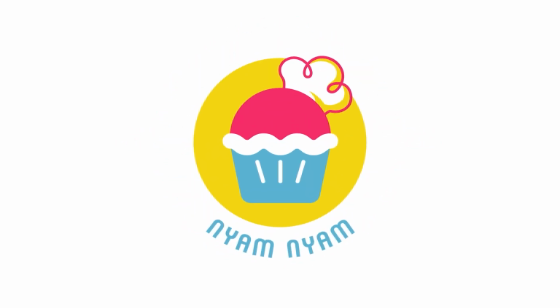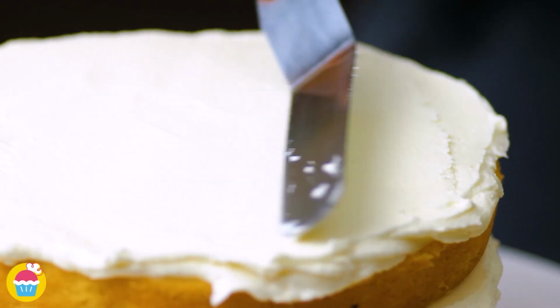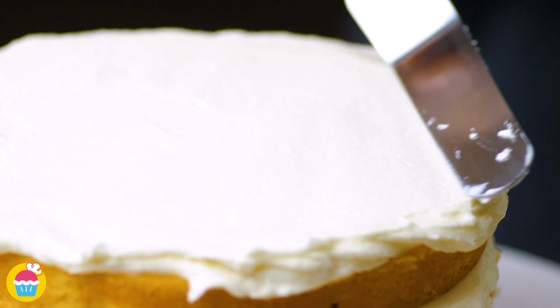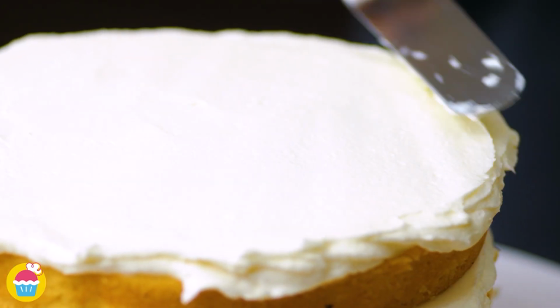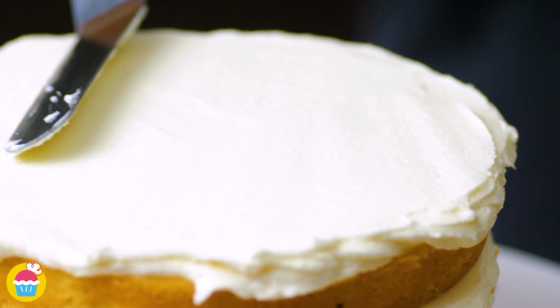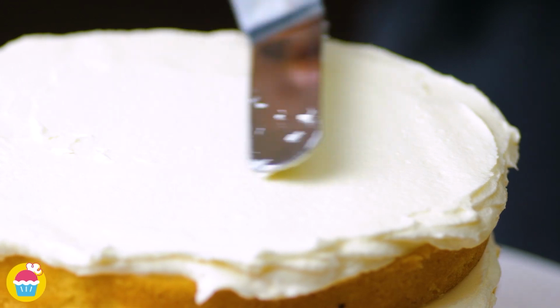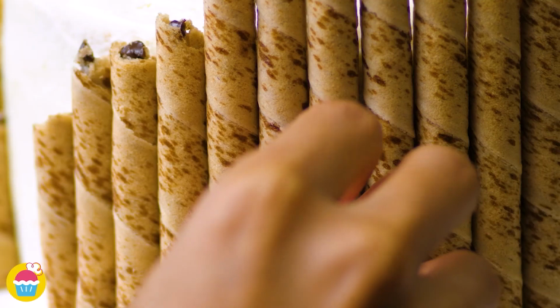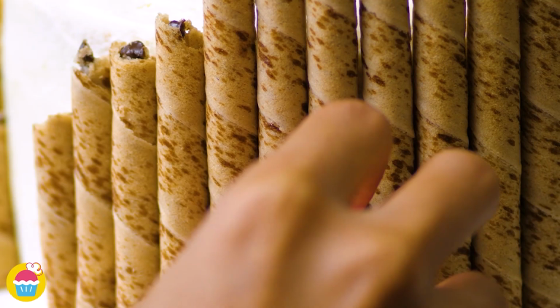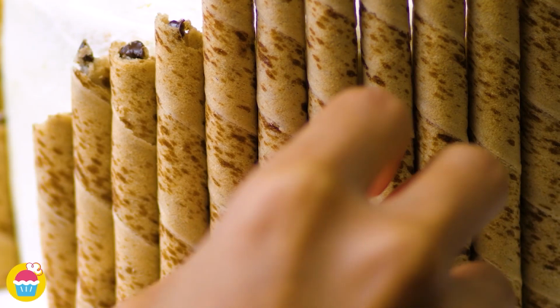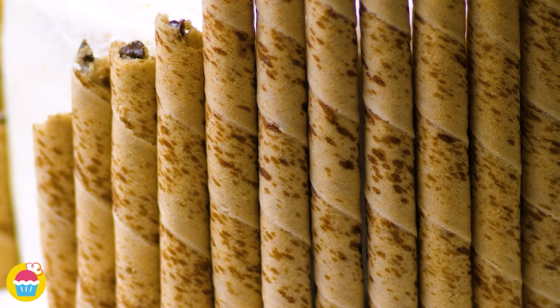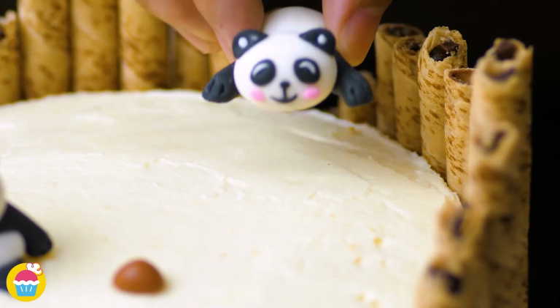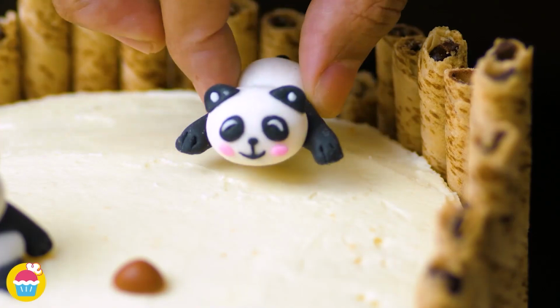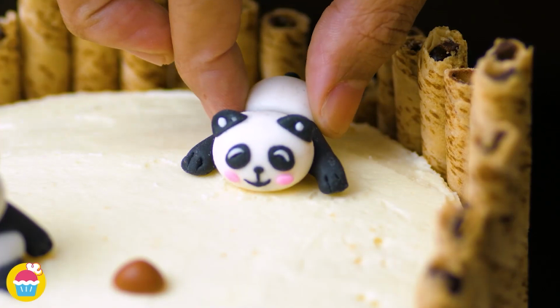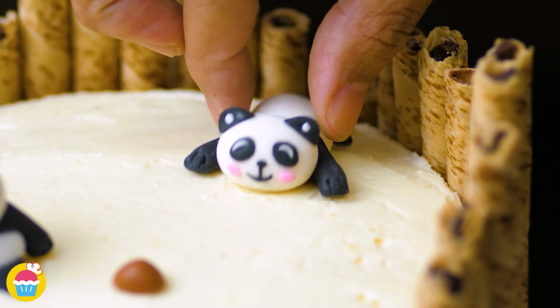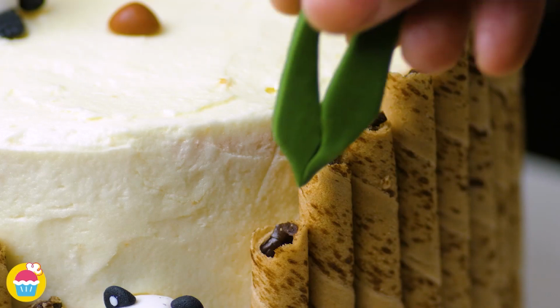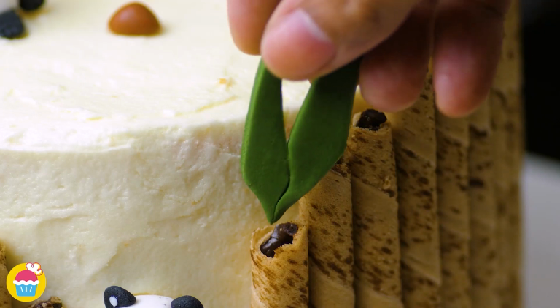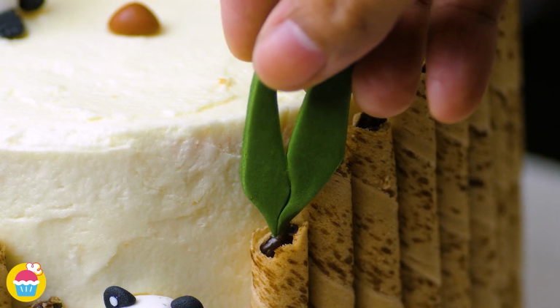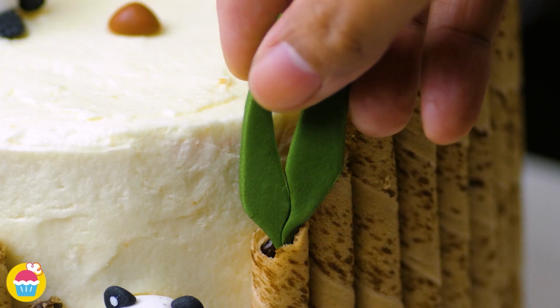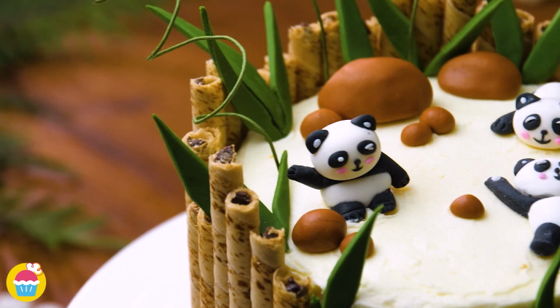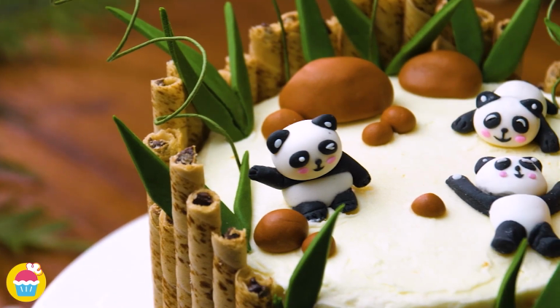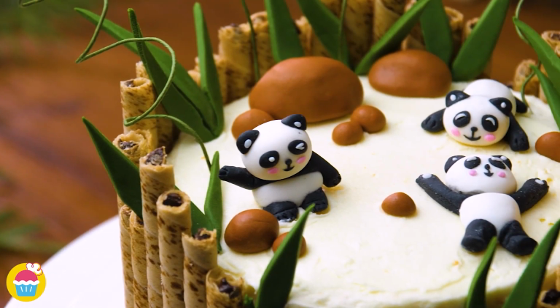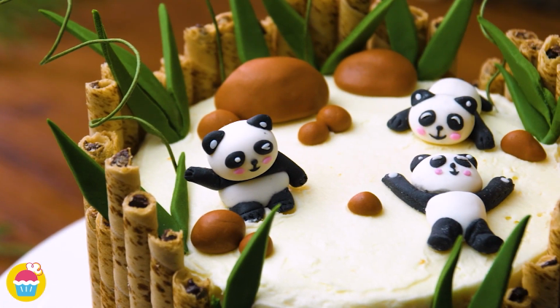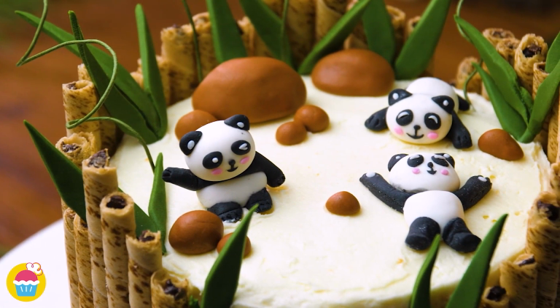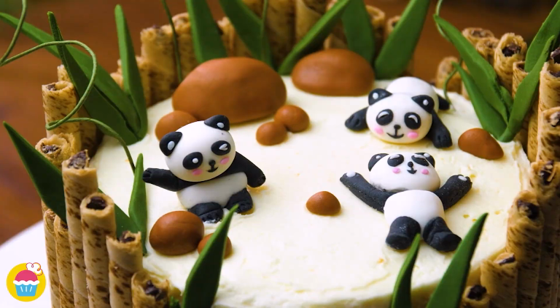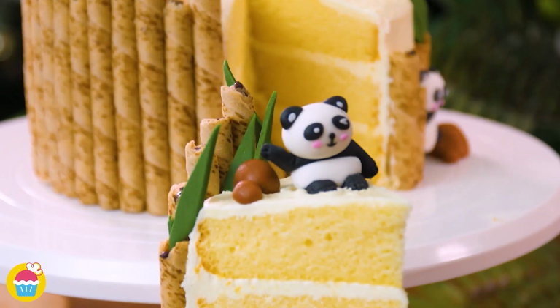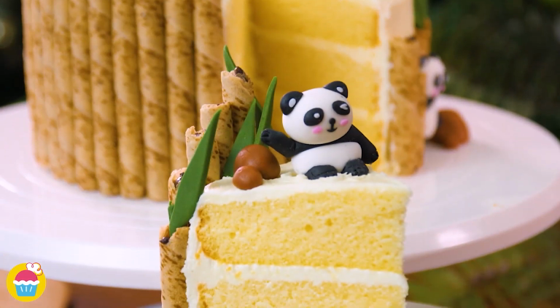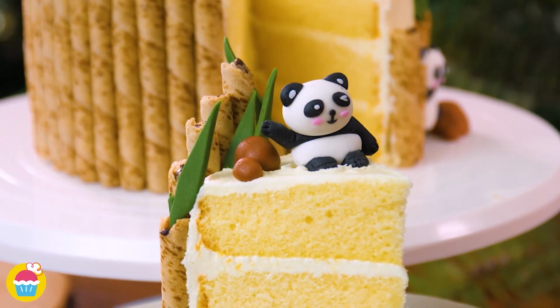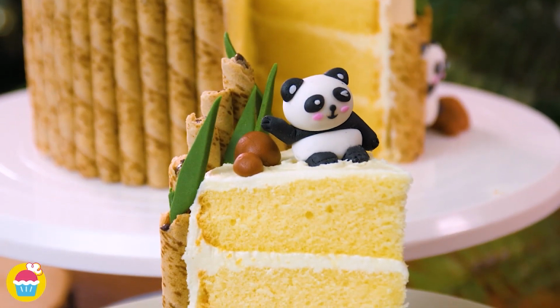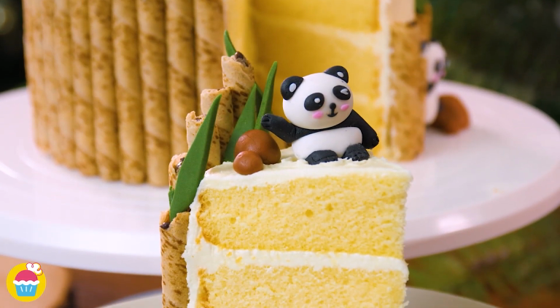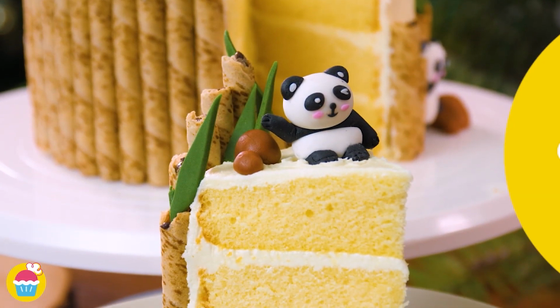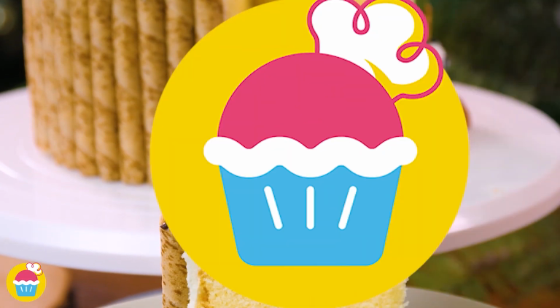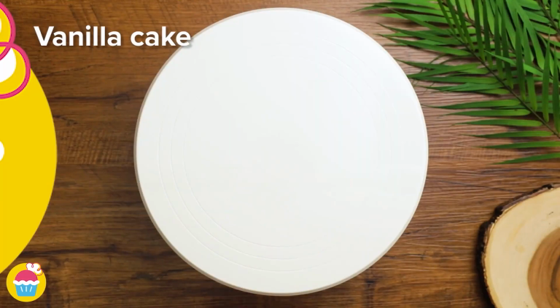Turn your basic vanilla cake into a warm hug of a cute panda. With NyamNyam, make a bamboo panda cake, simply by decorating it with icing.